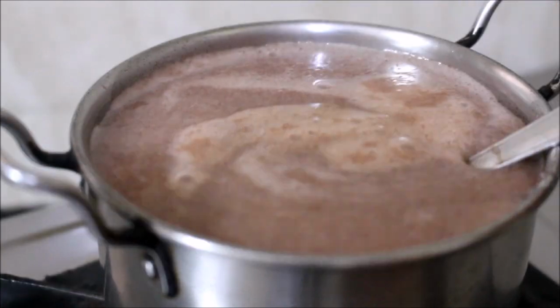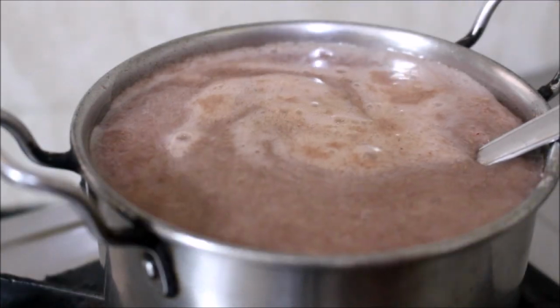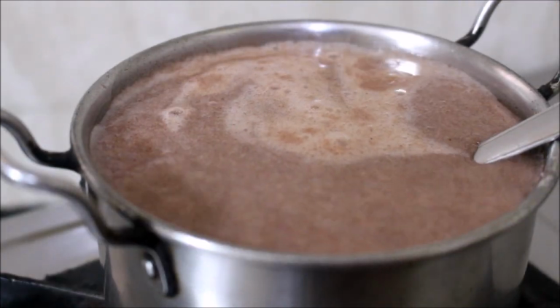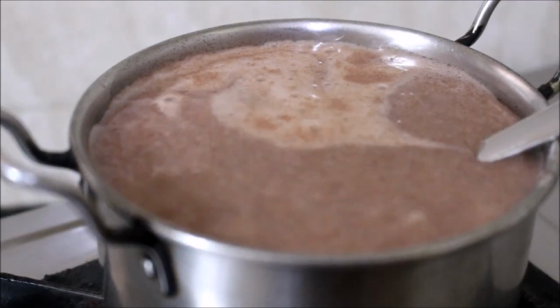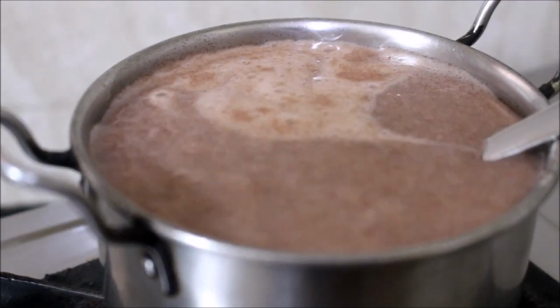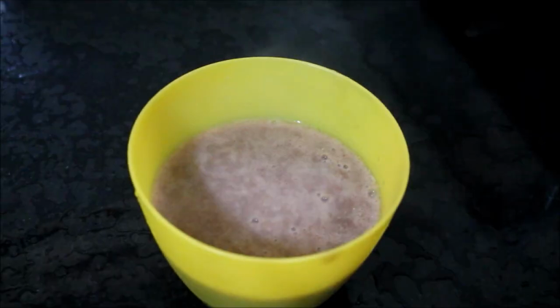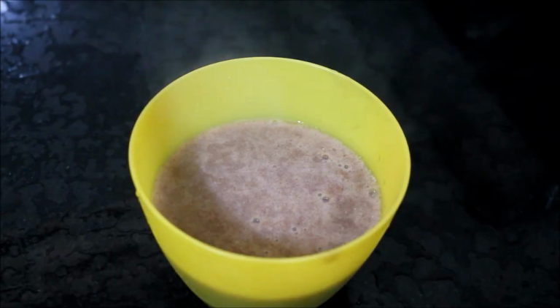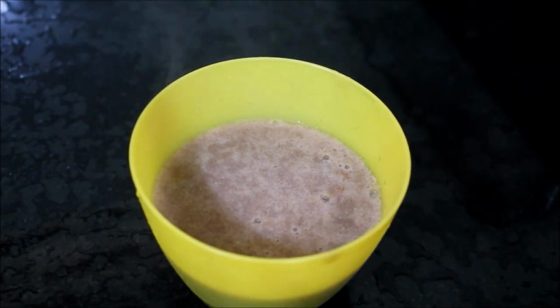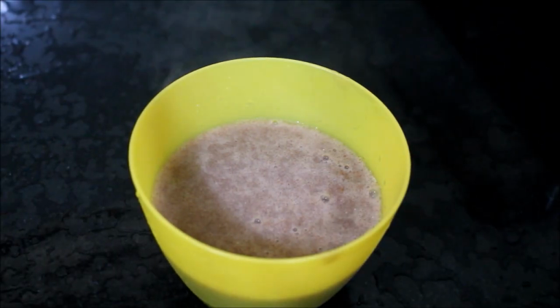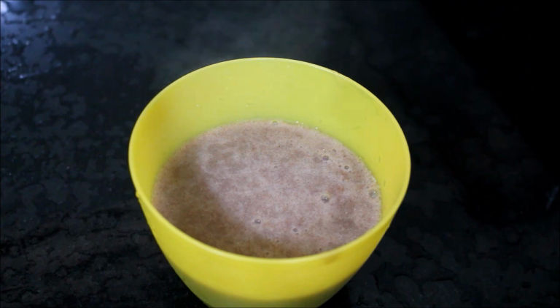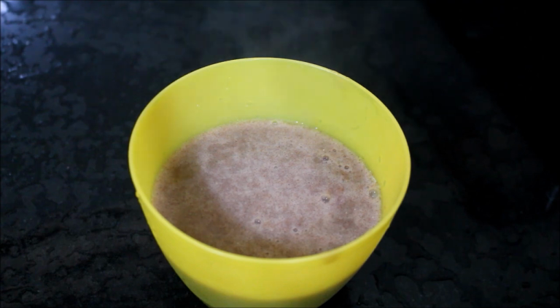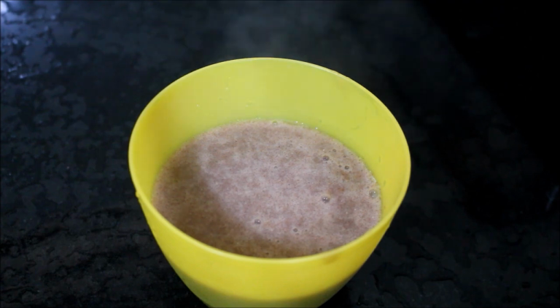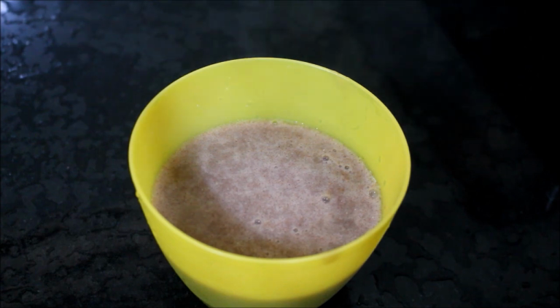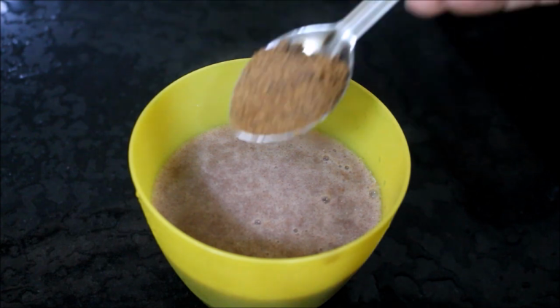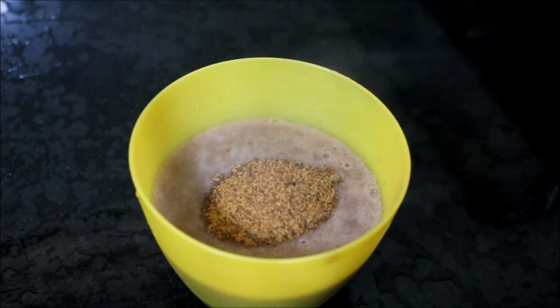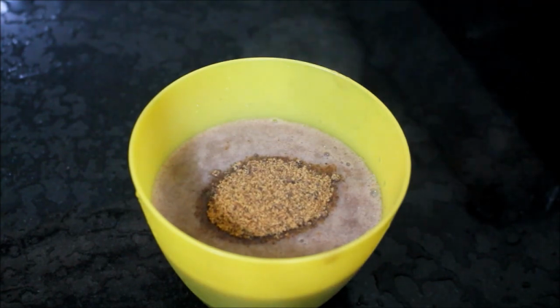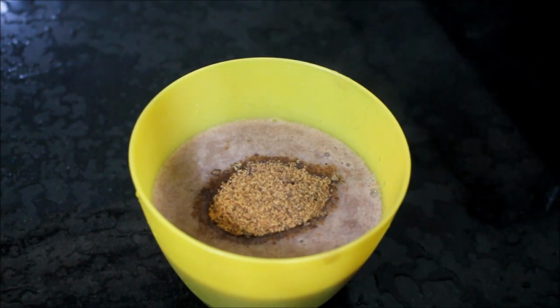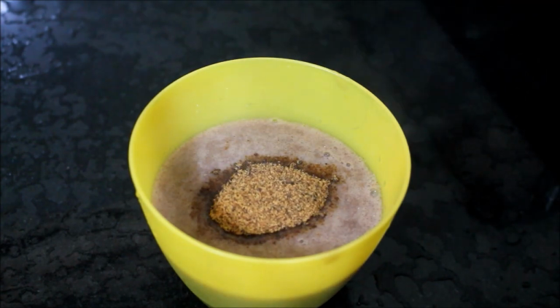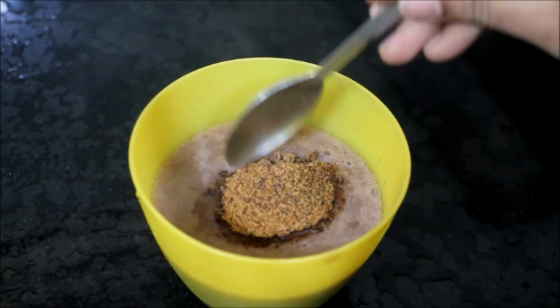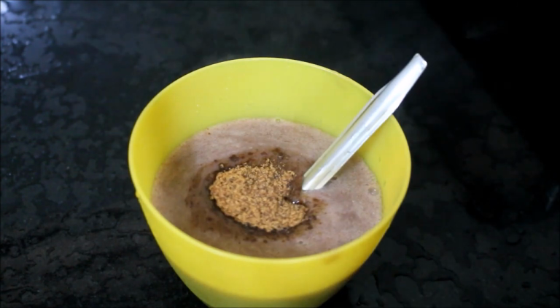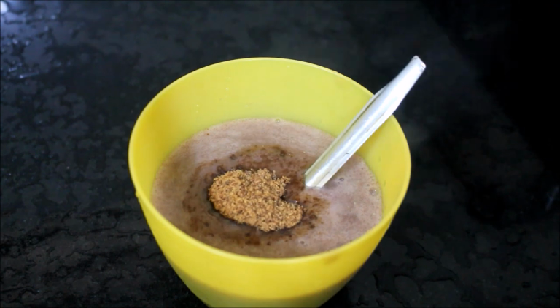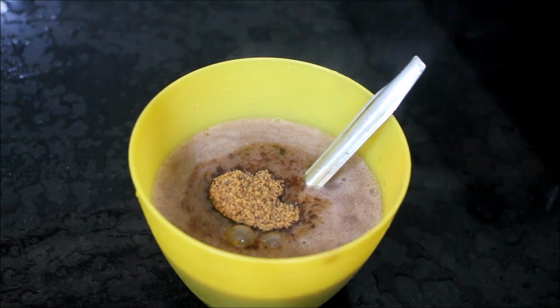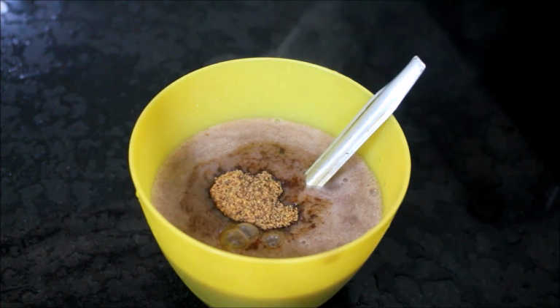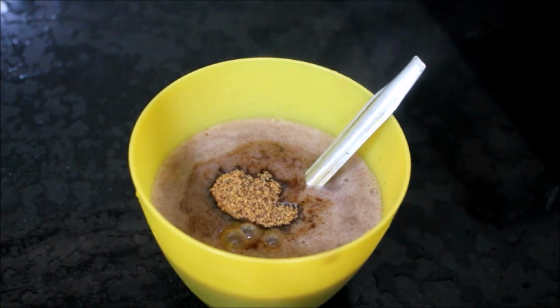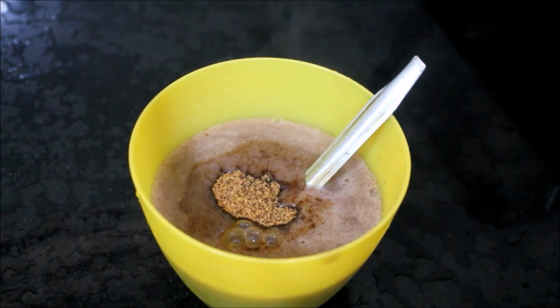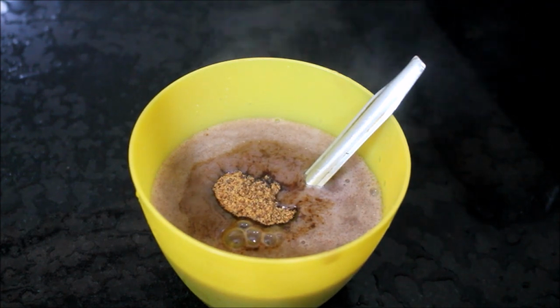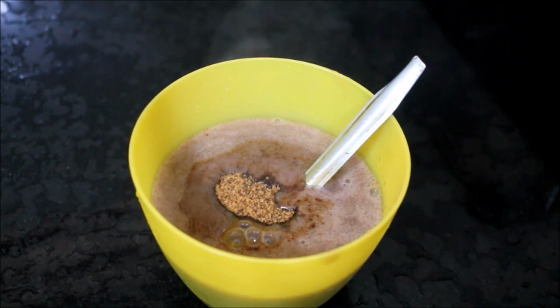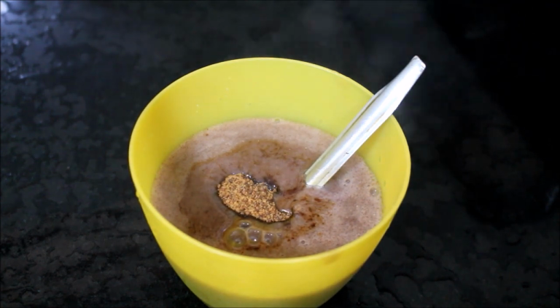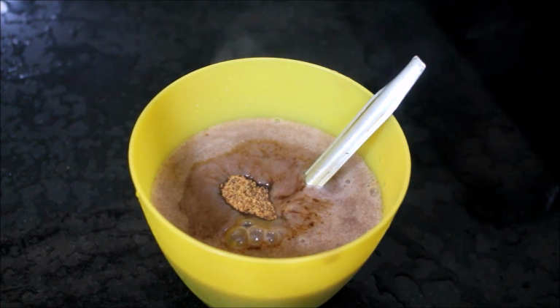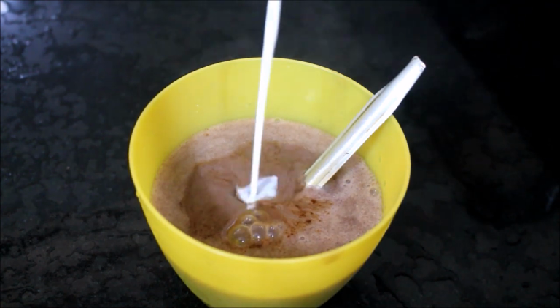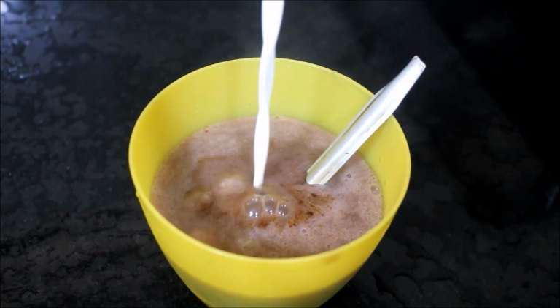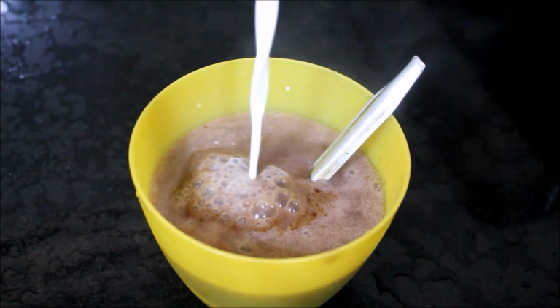I'll be adding raw cane sugar and I've added coconut milk here. I'm going to be combining the coconut milk, raw cane sugar, and the porridge, and I'll serve it.